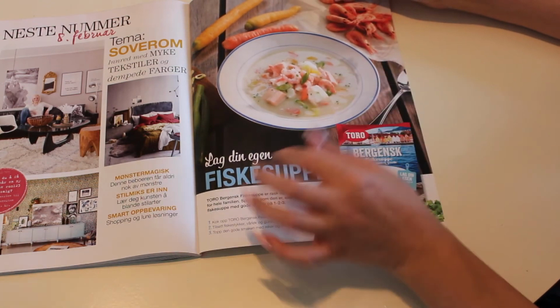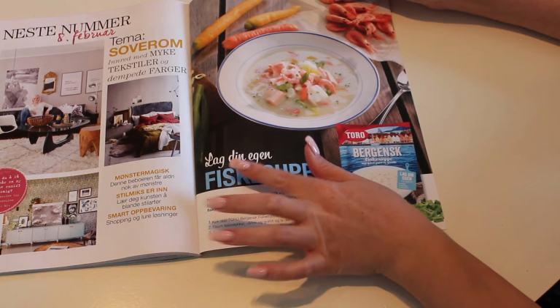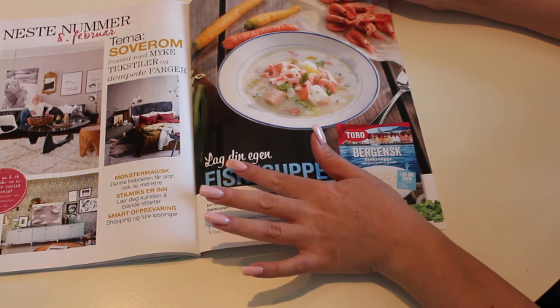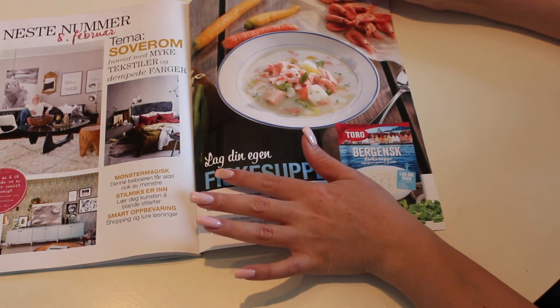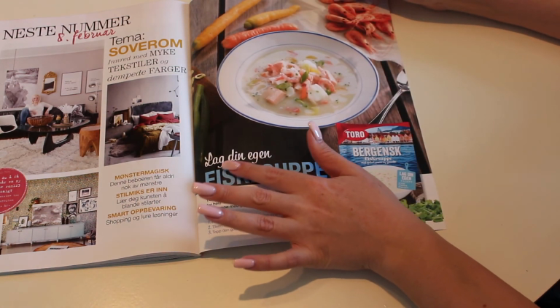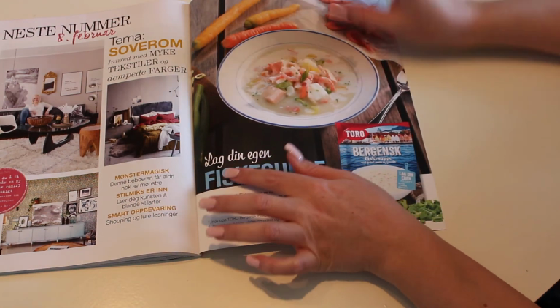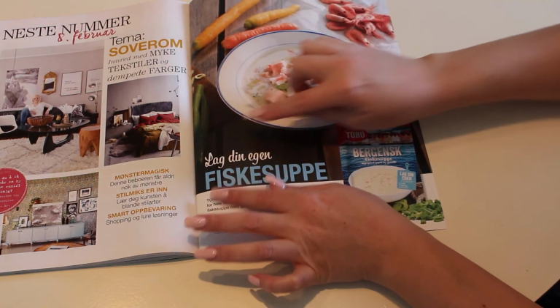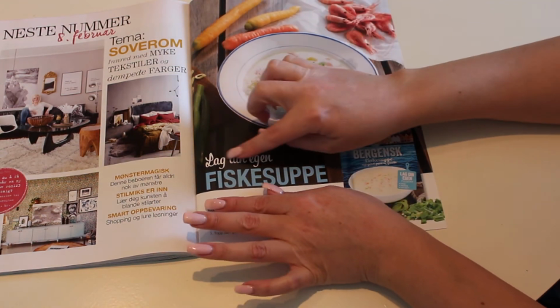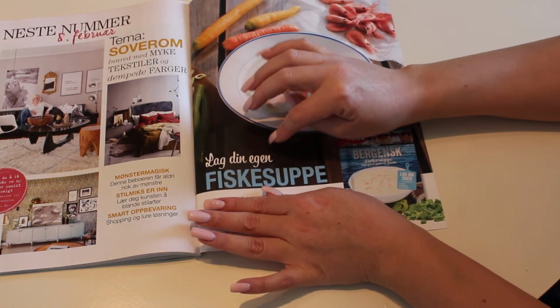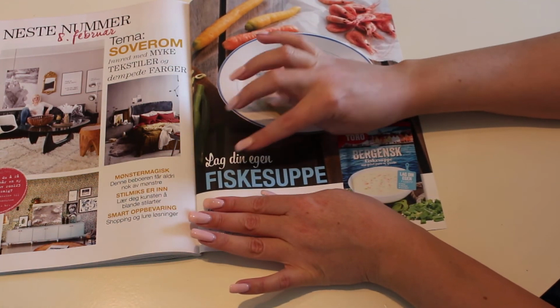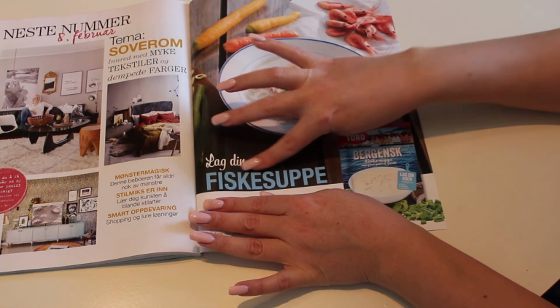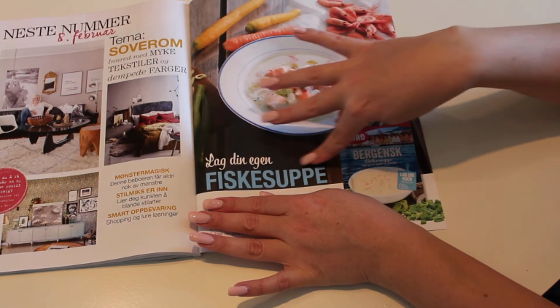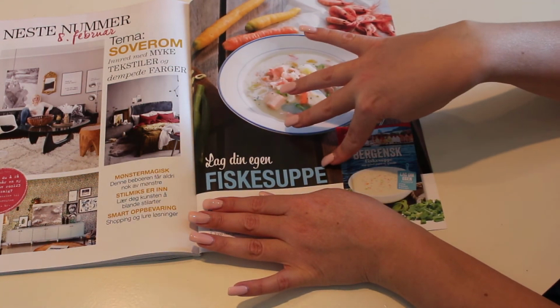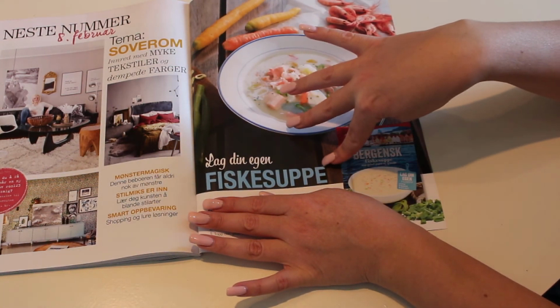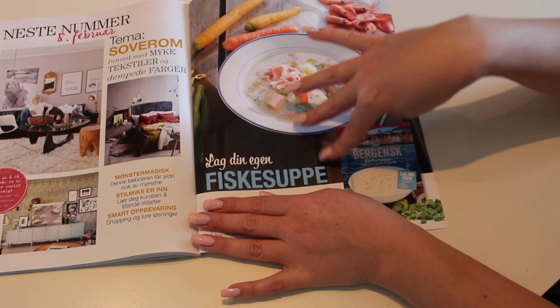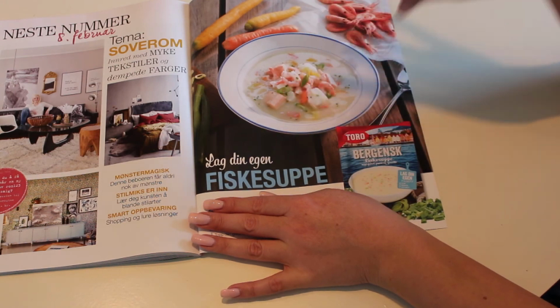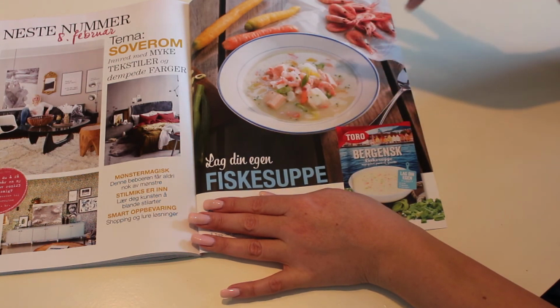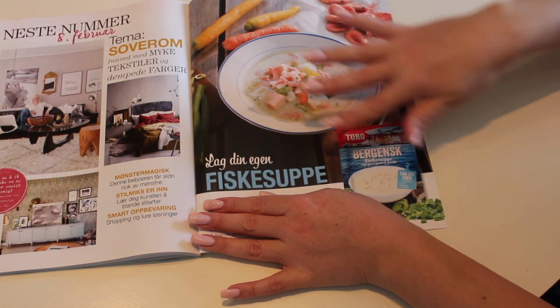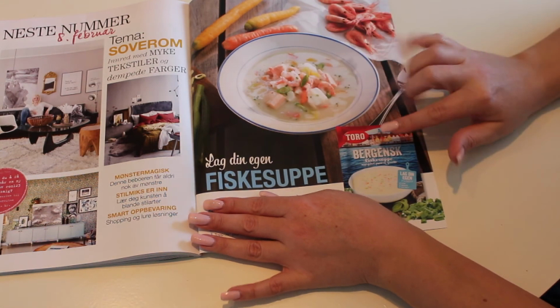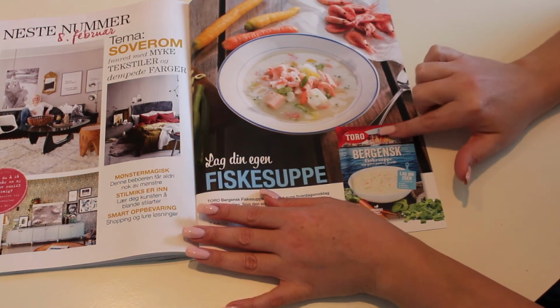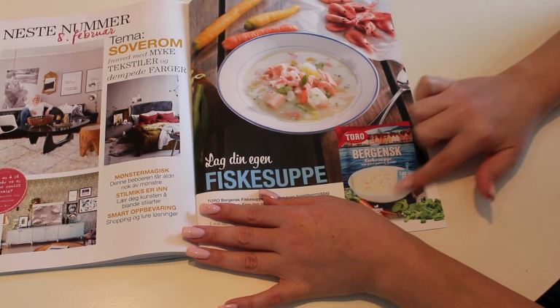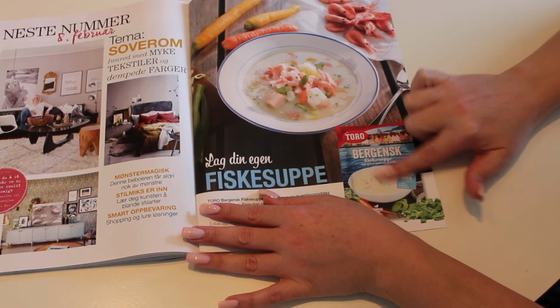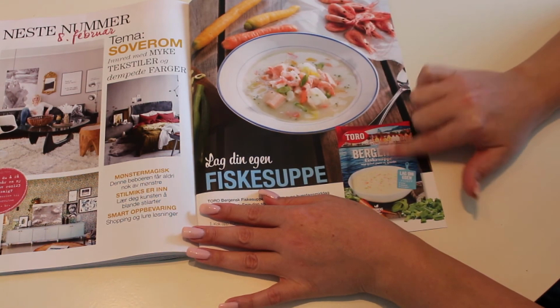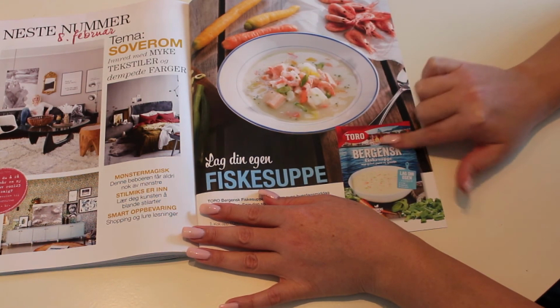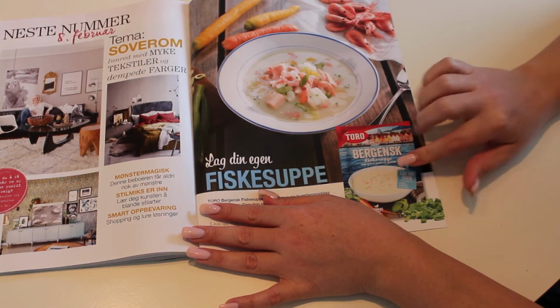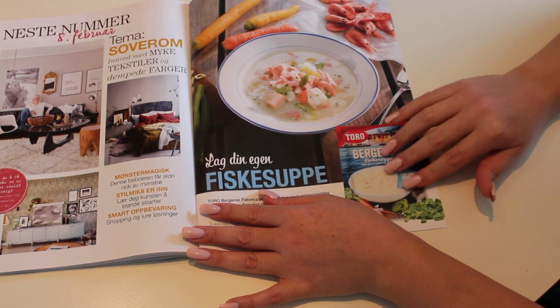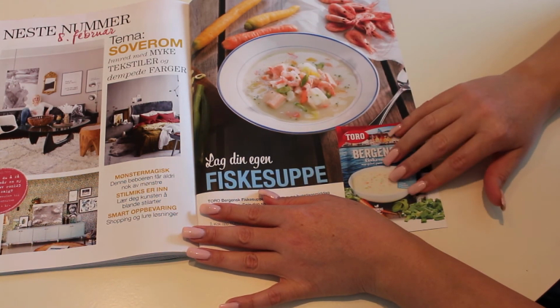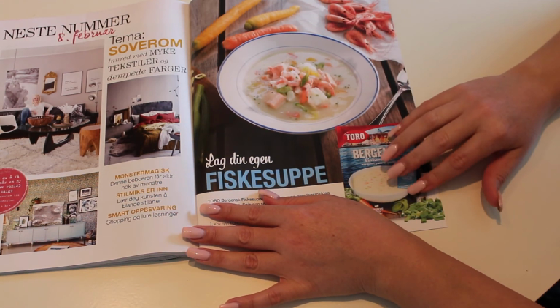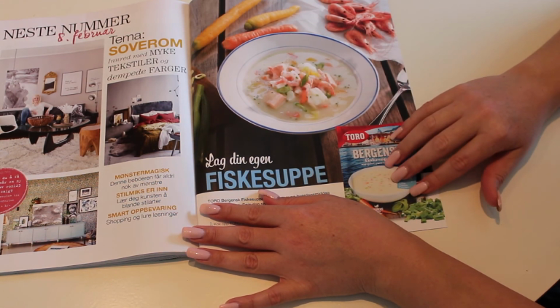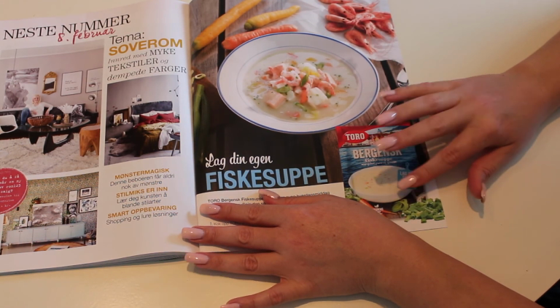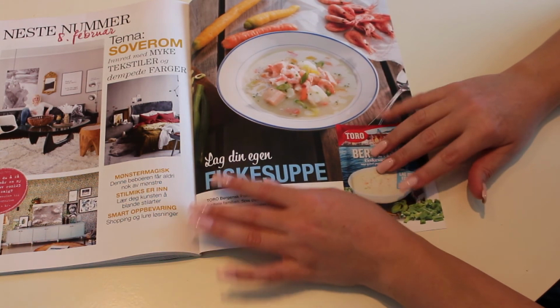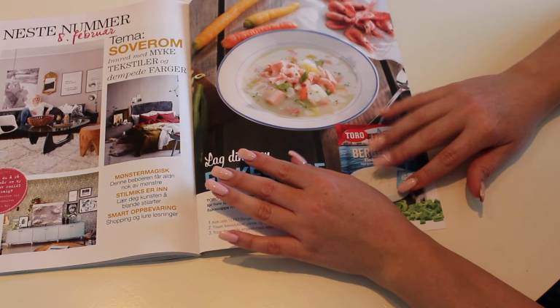So this is about making your own fish soup, but using this dry stuff. That is so weird.